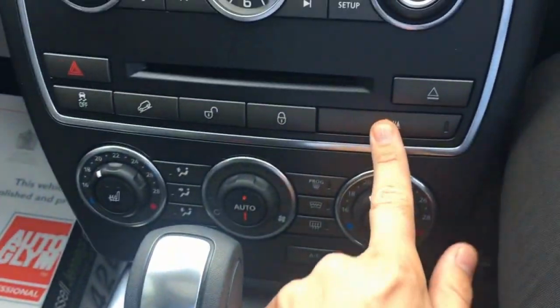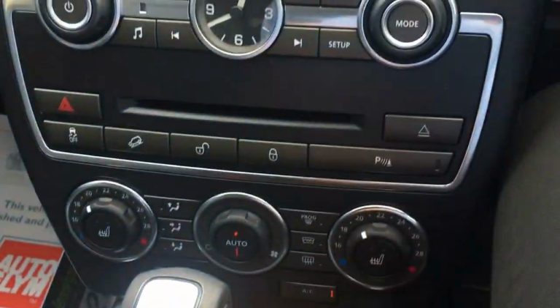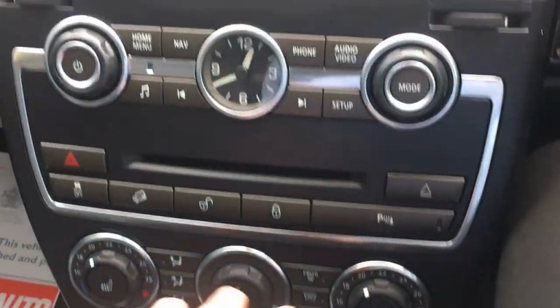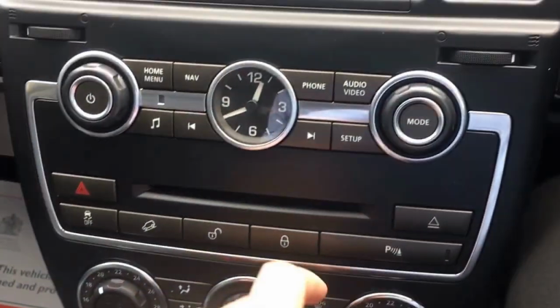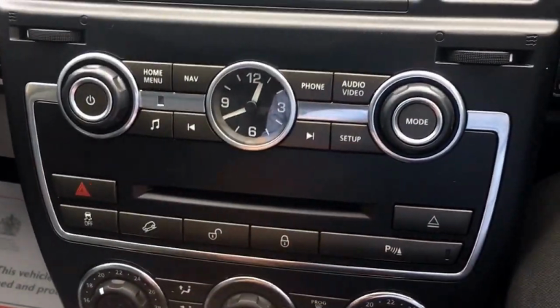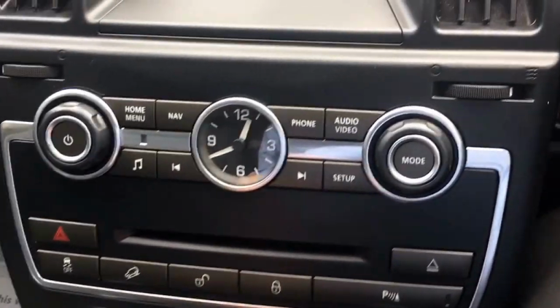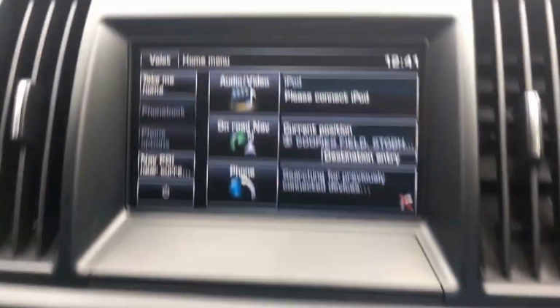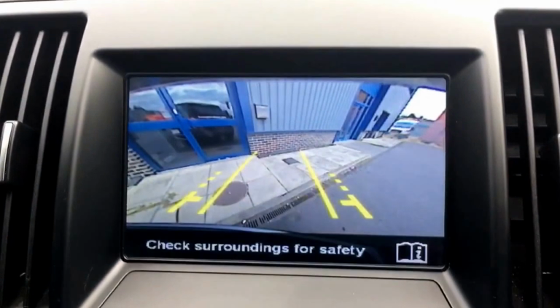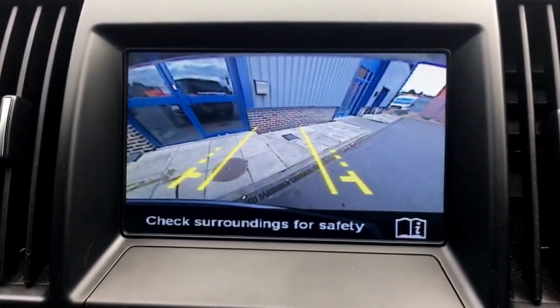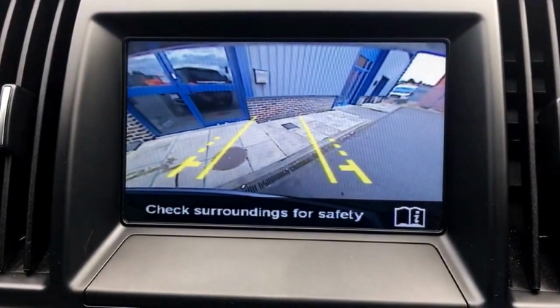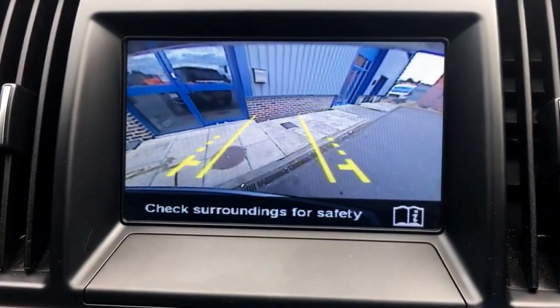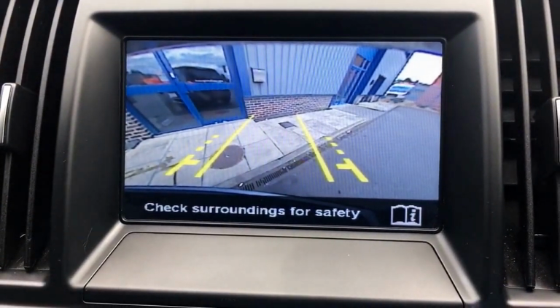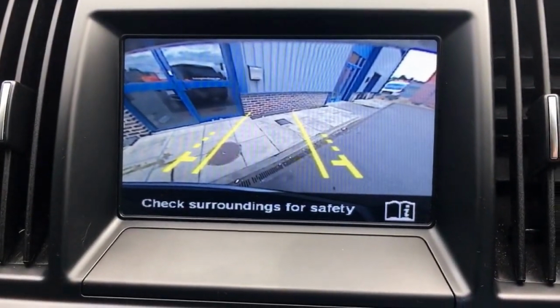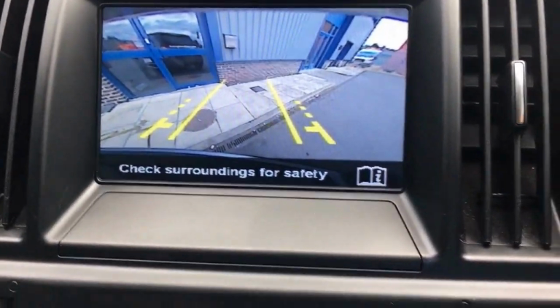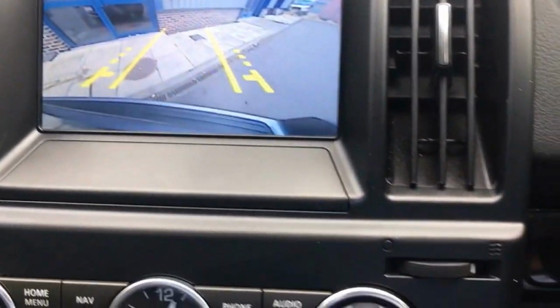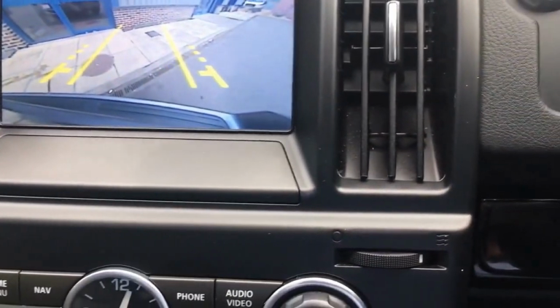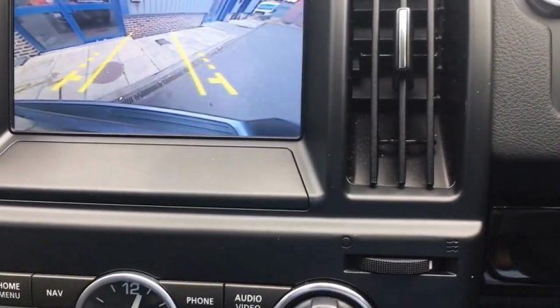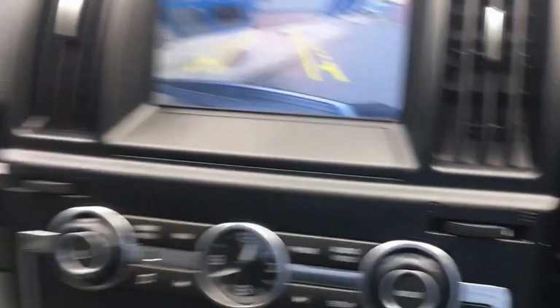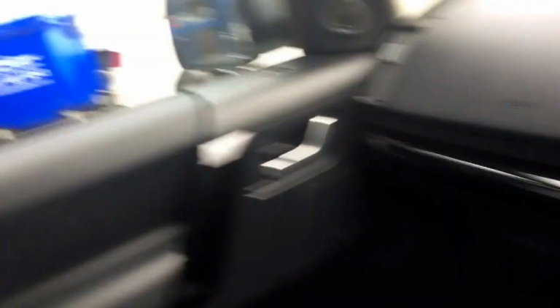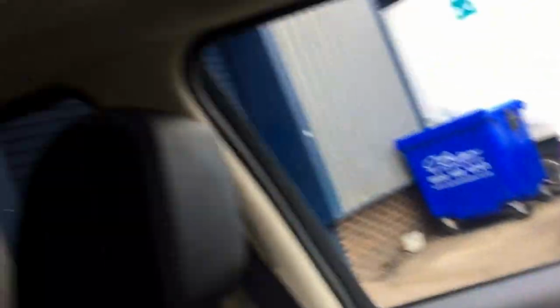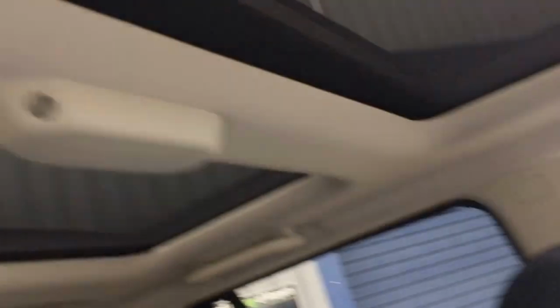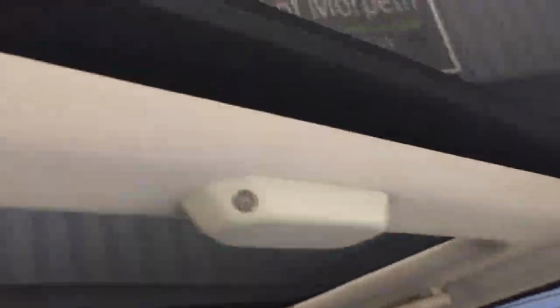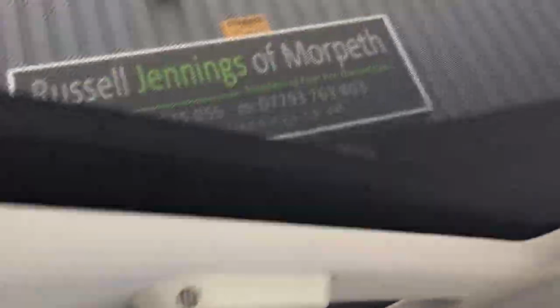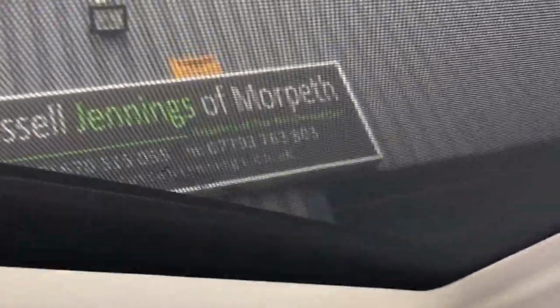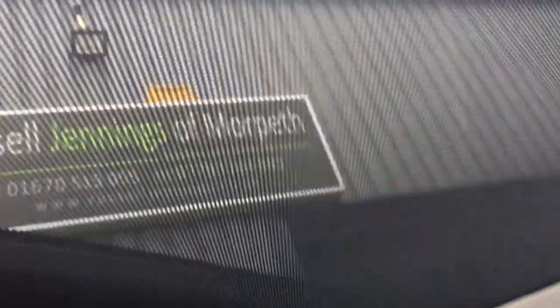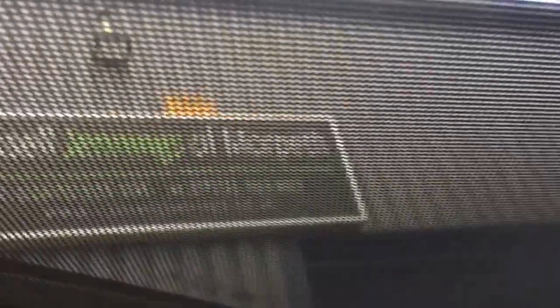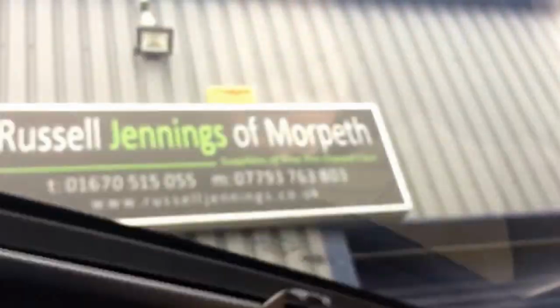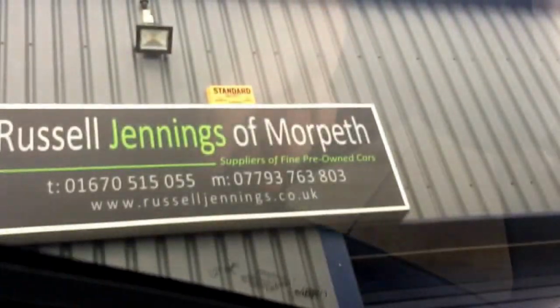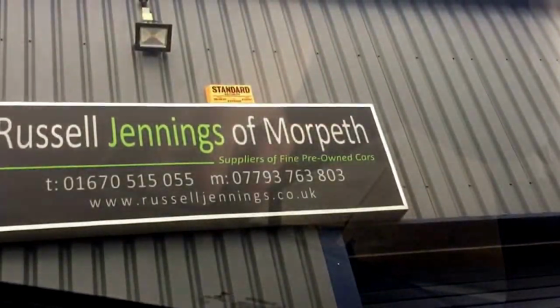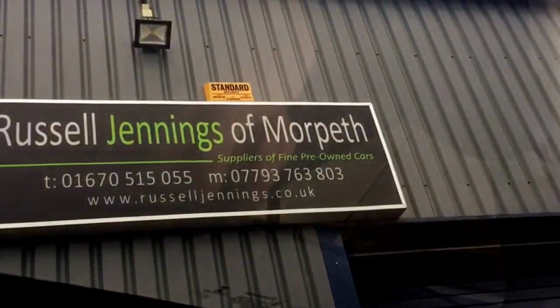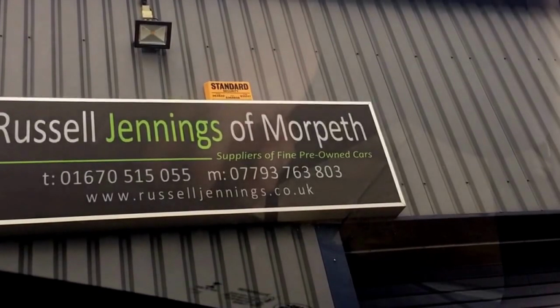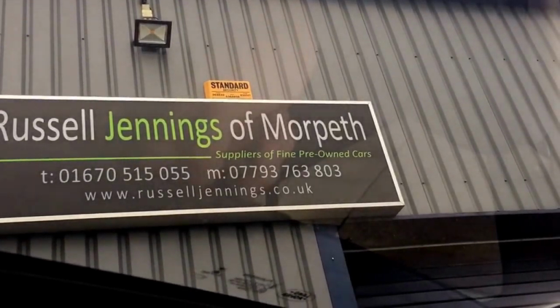We've got the park distance control system here as well, and with the car in reverse you can see the reversing camera. There's also an auto dim rear view mirror. Fantastically, it's got twin sunroofs.